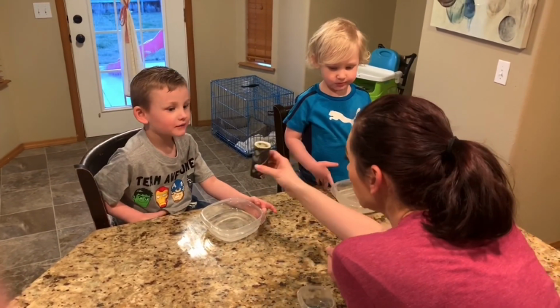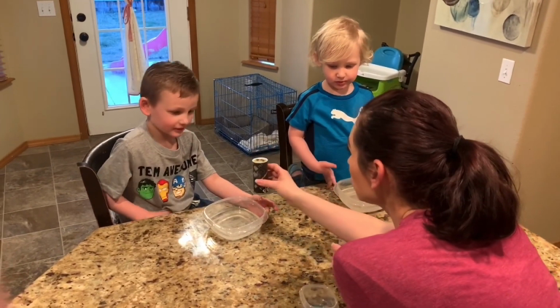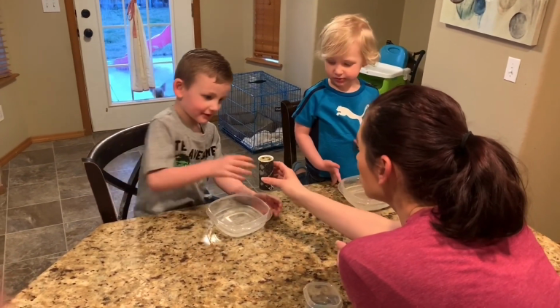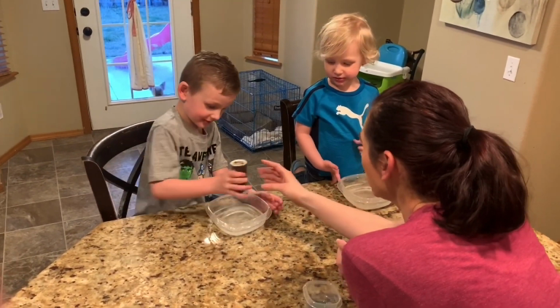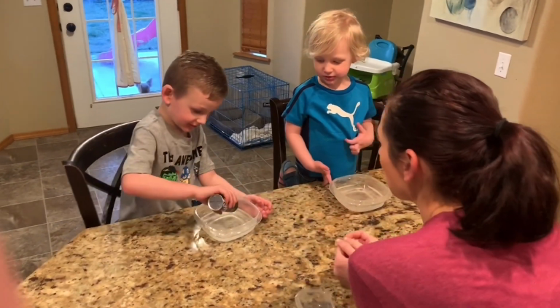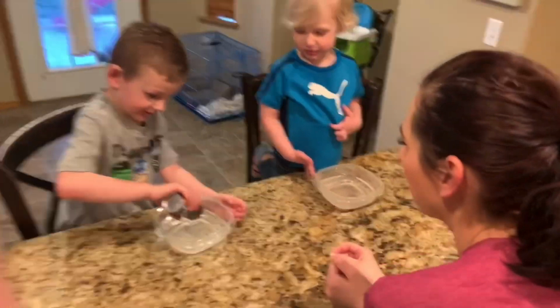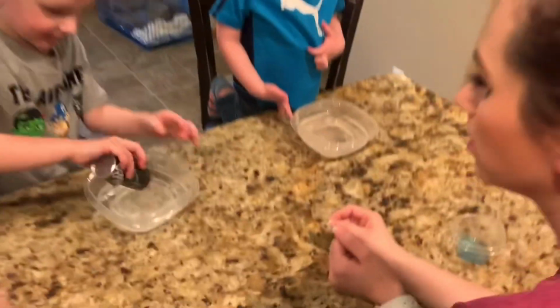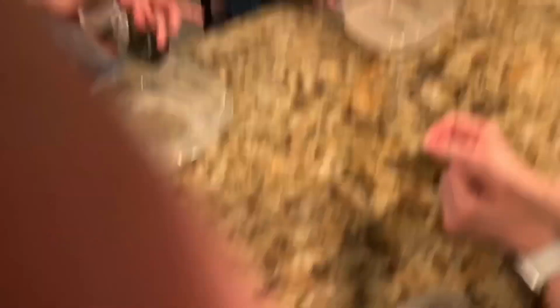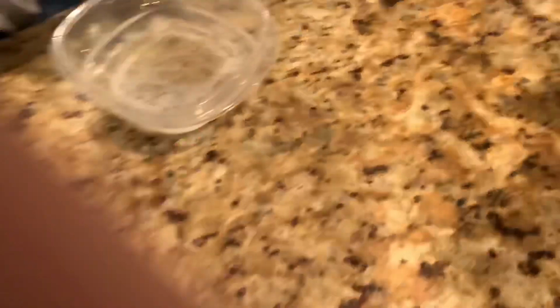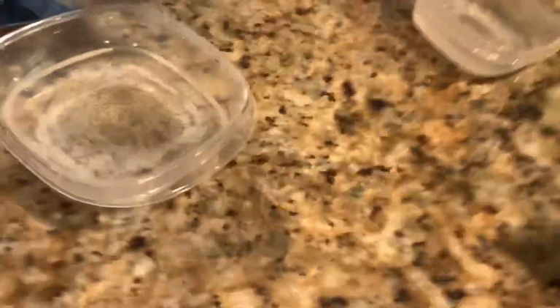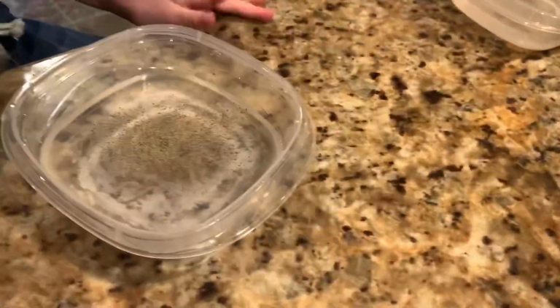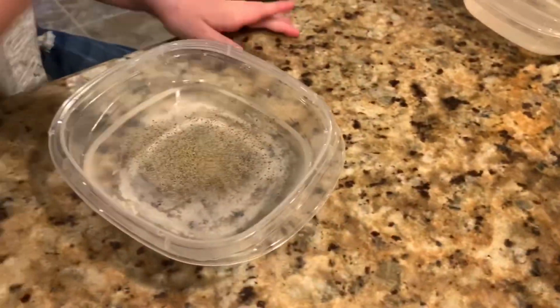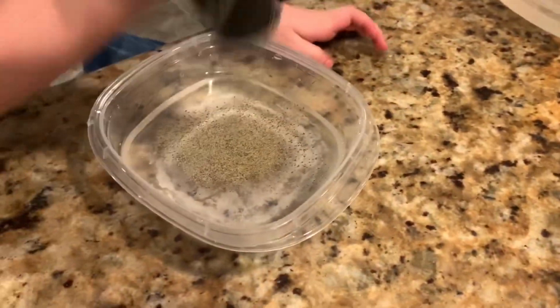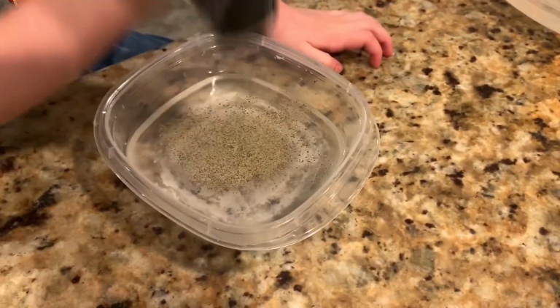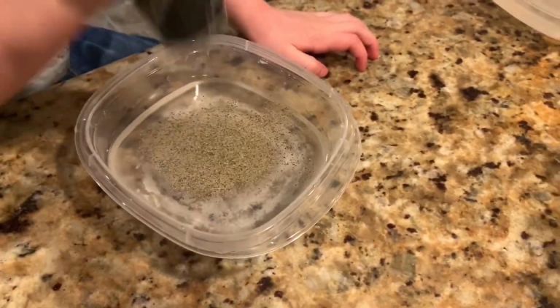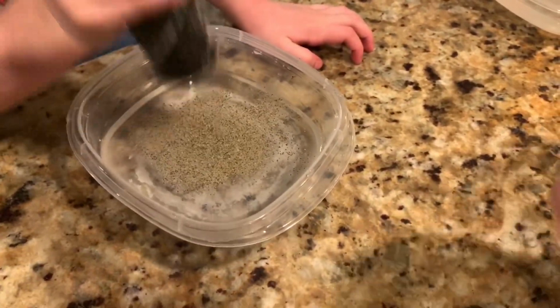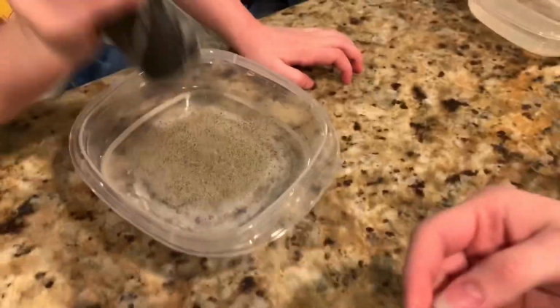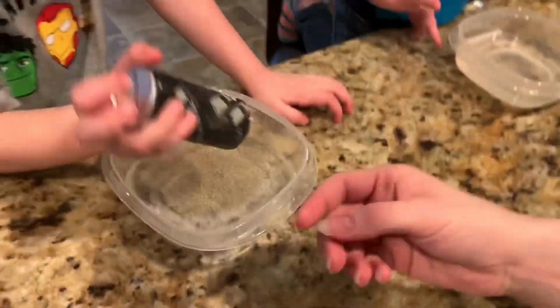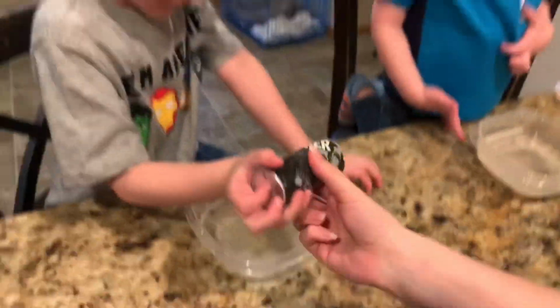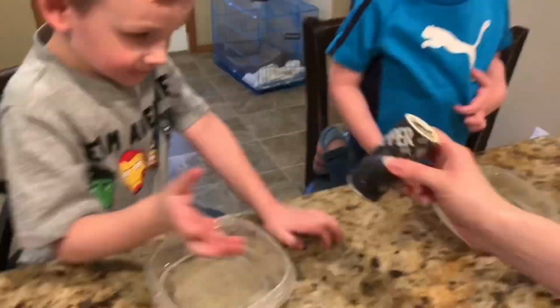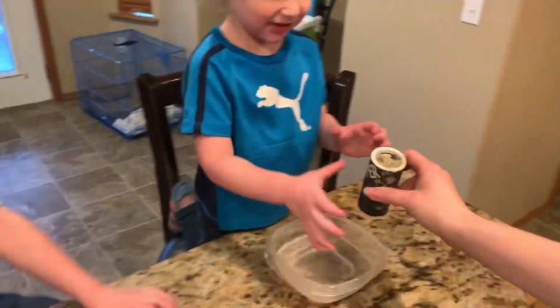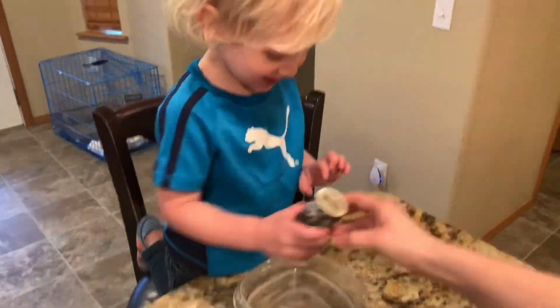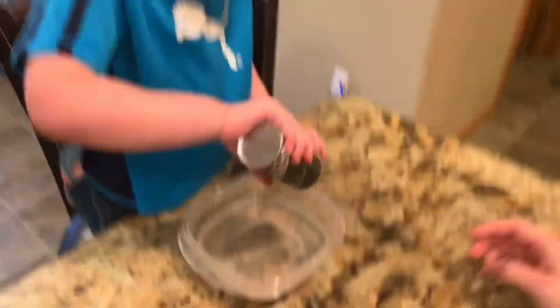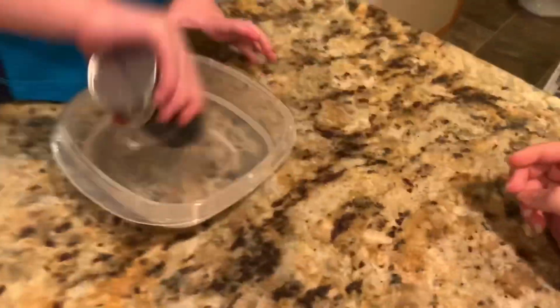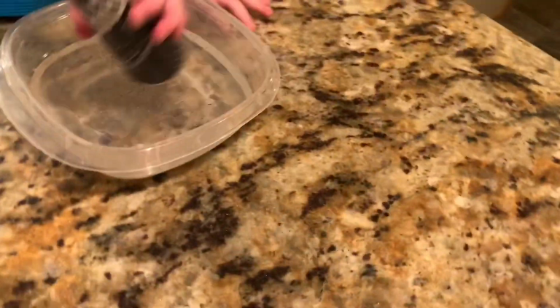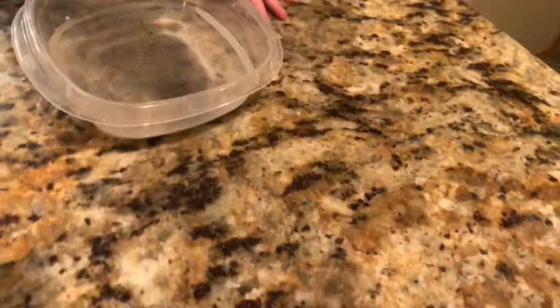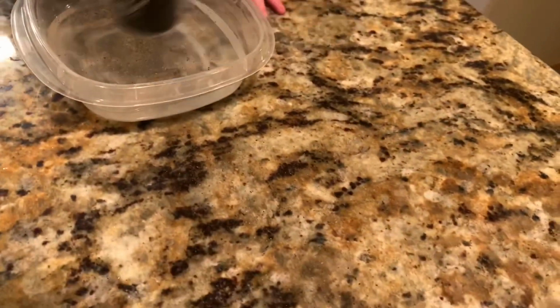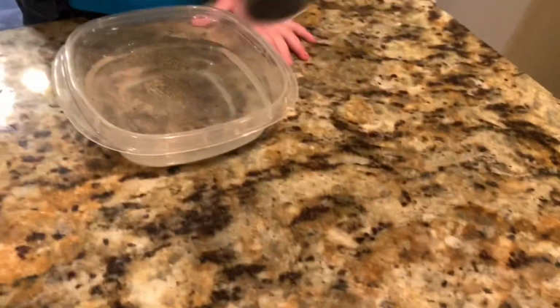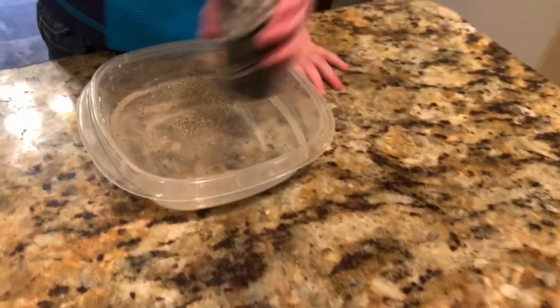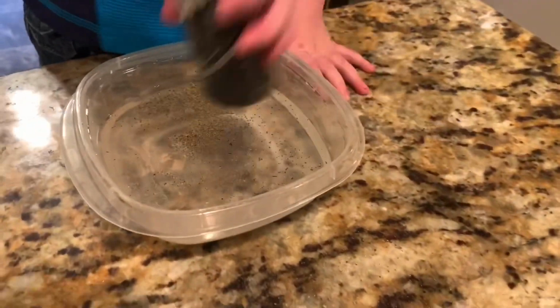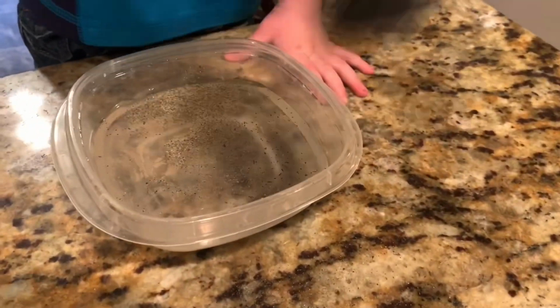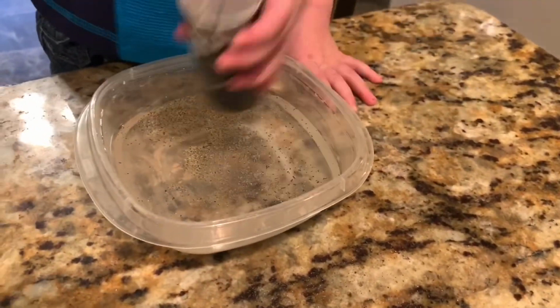Can you dump some germs into your water? Dump a lot of germs in there. Let's give some to Mav. Can you dump in some germs? There we go. Good.